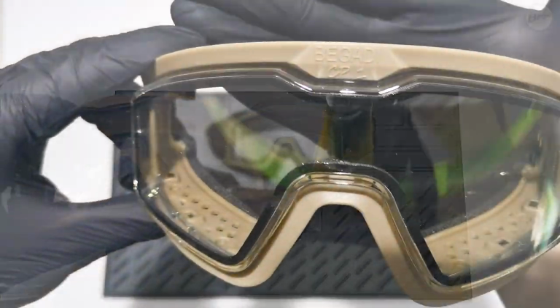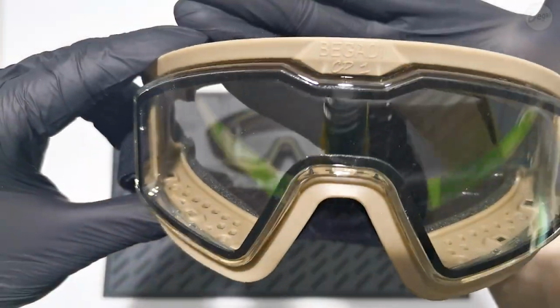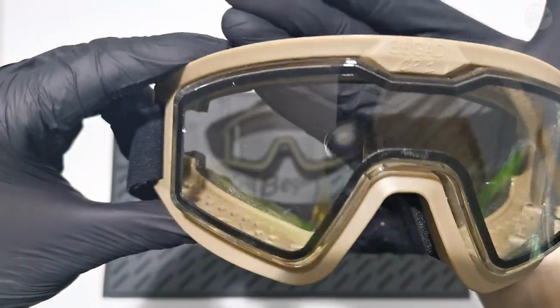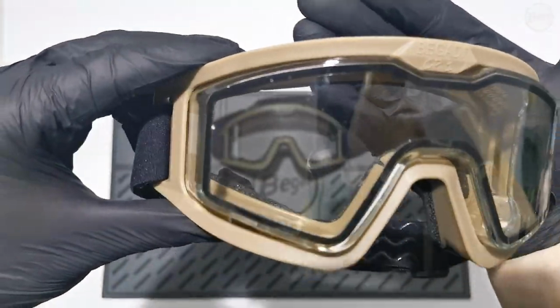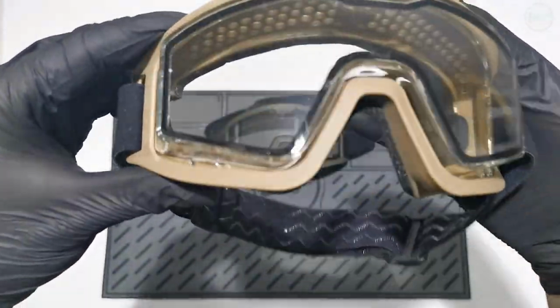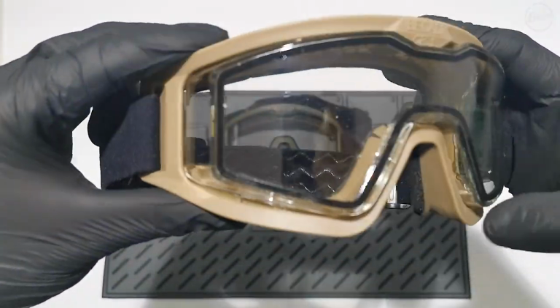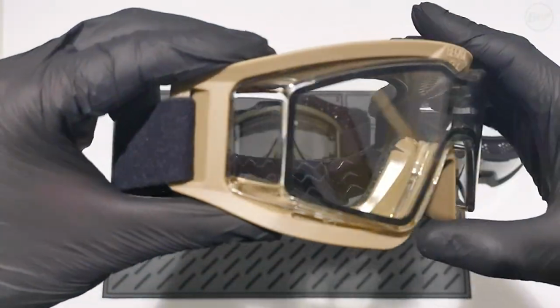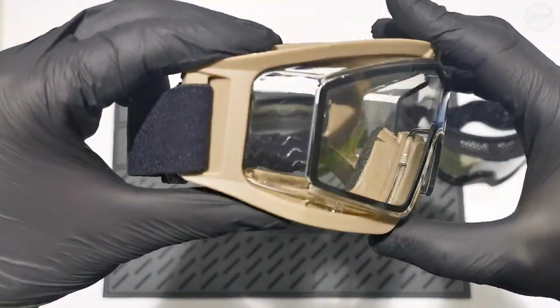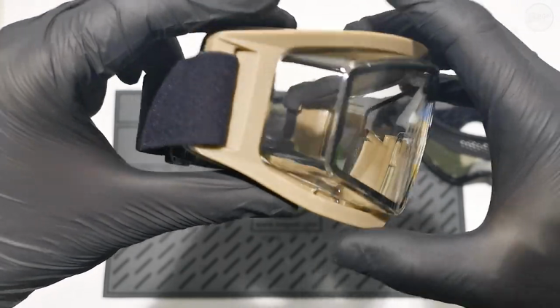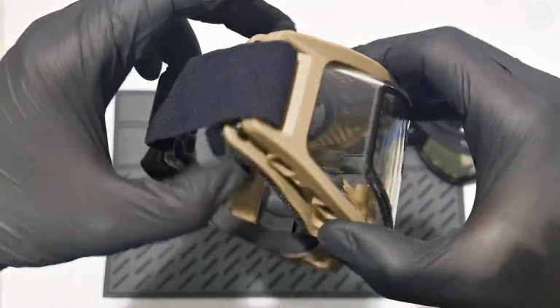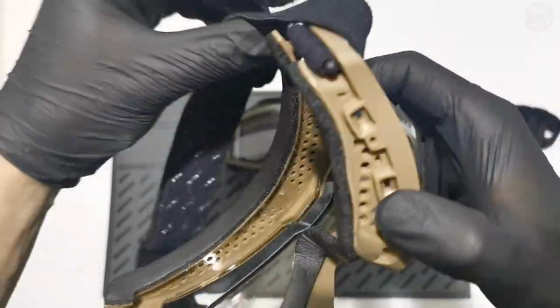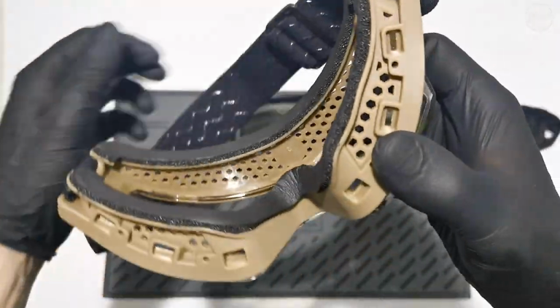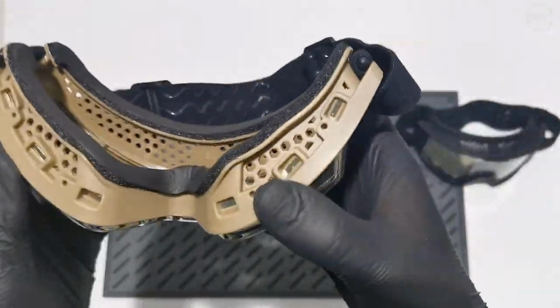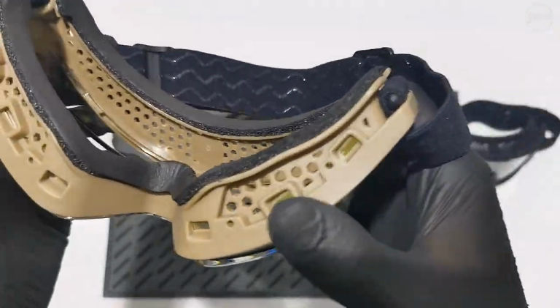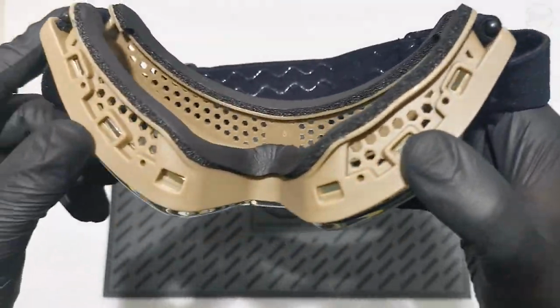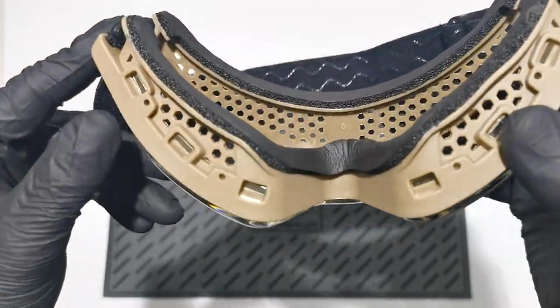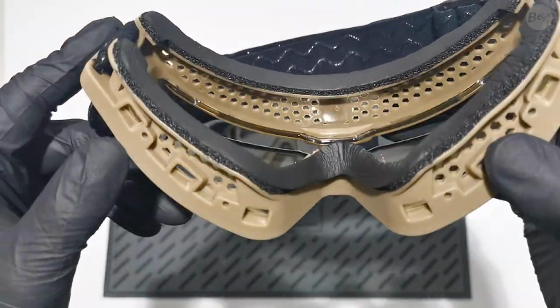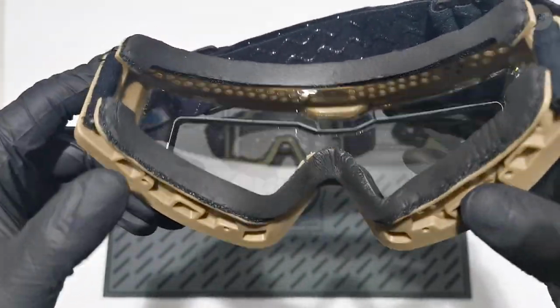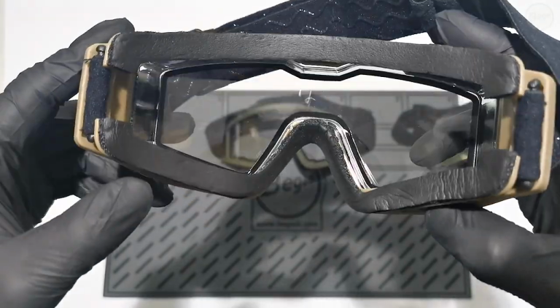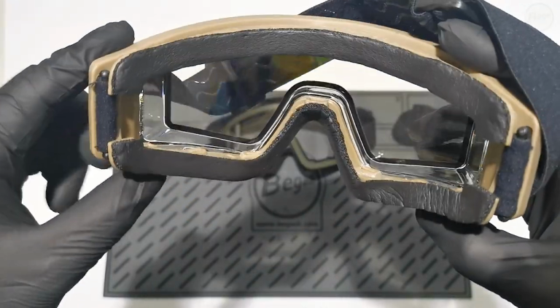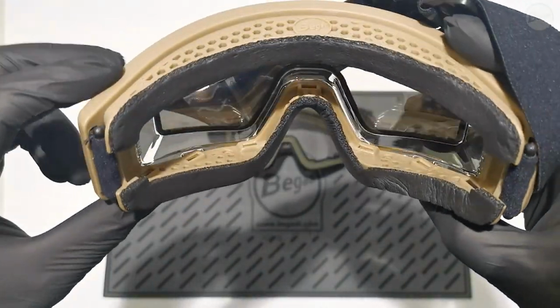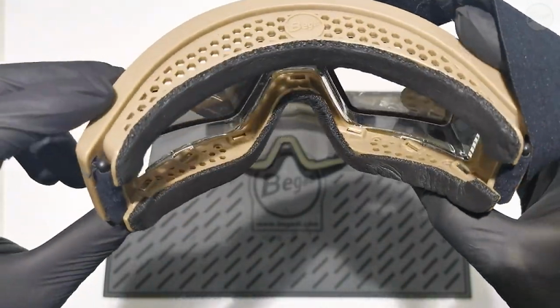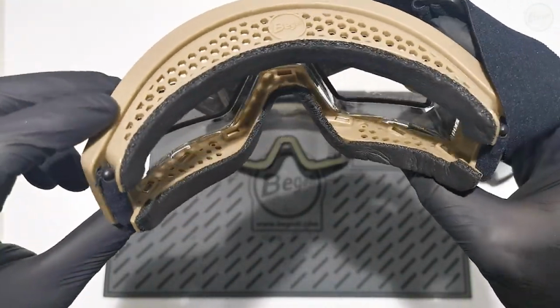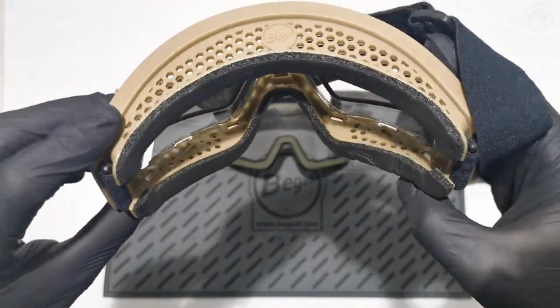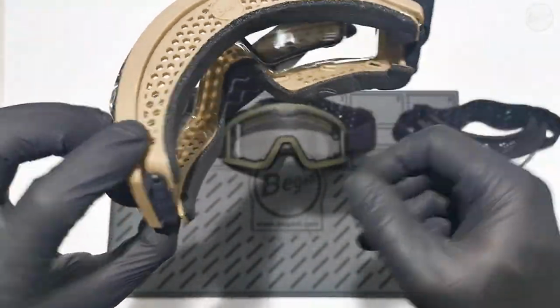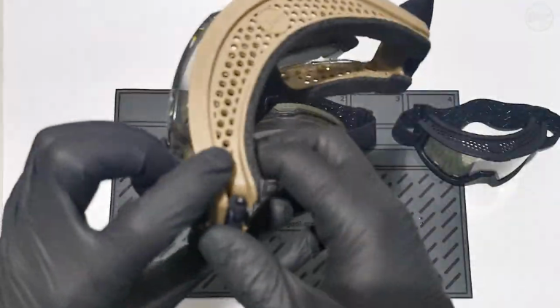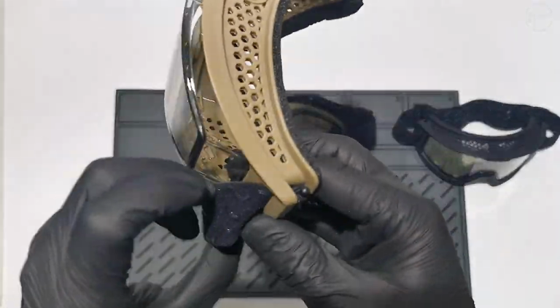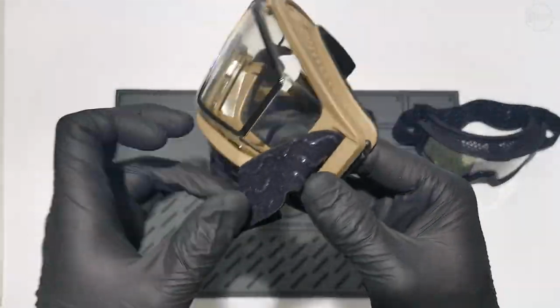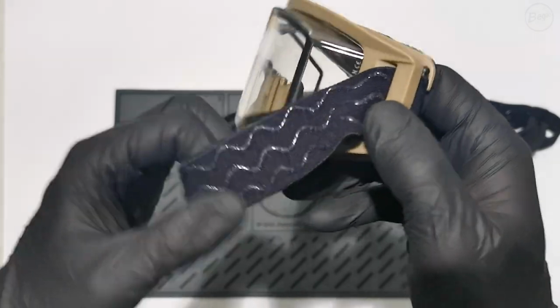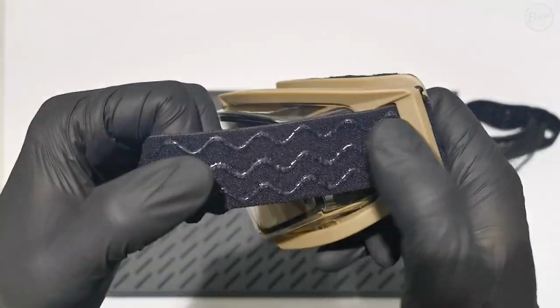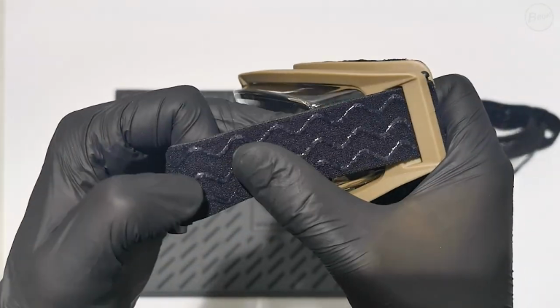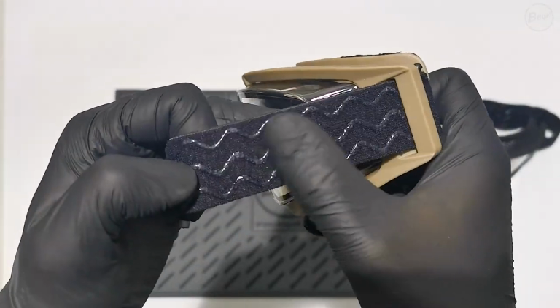Features: Silicone straps on the headband for a secure fit. Neodymium magnets for shield attachment. Closed cell foam padding. Cutouts in the frame and padding for better comfort with prescription glasses.